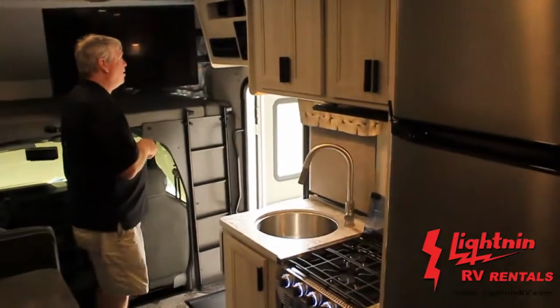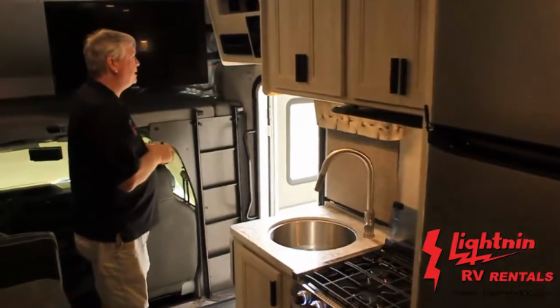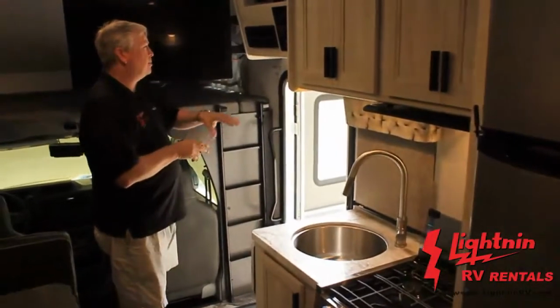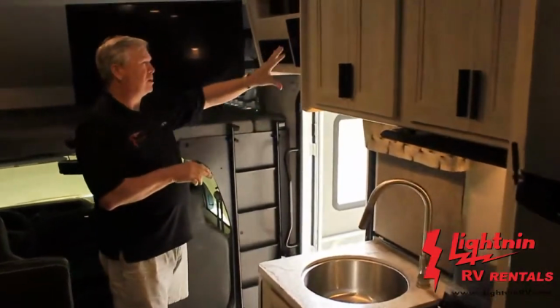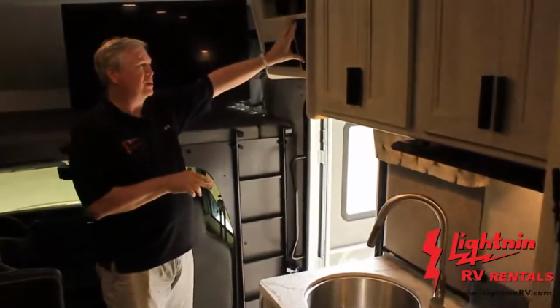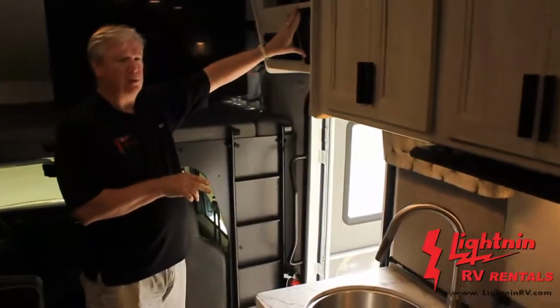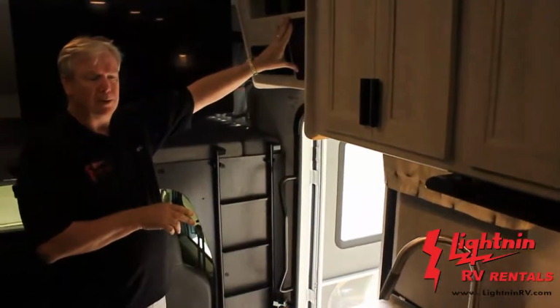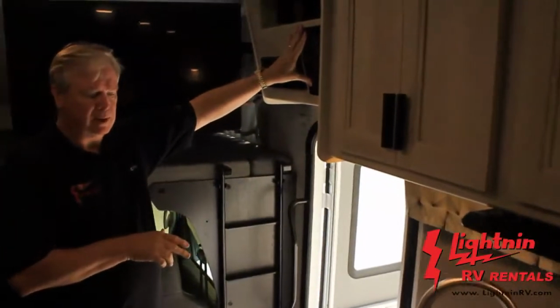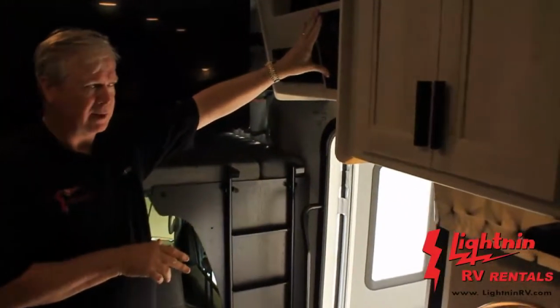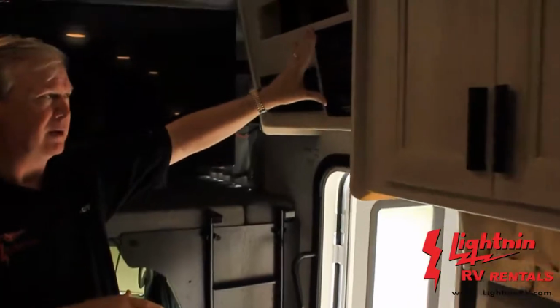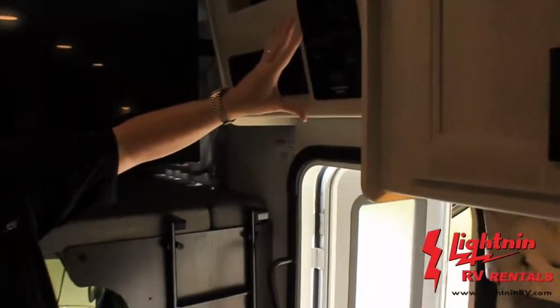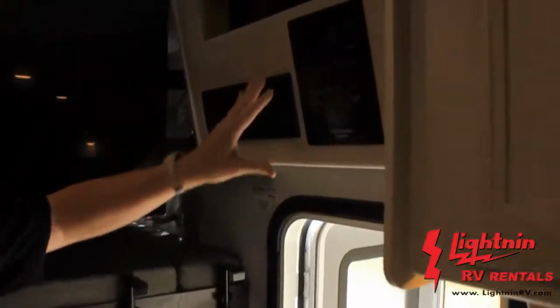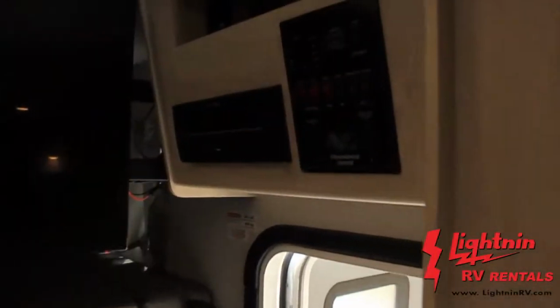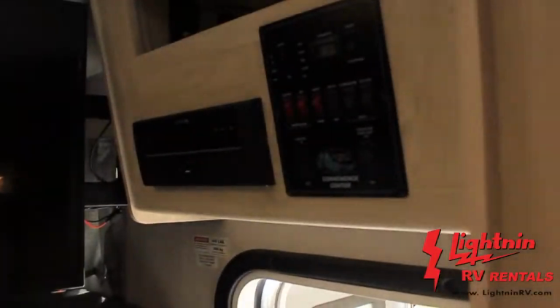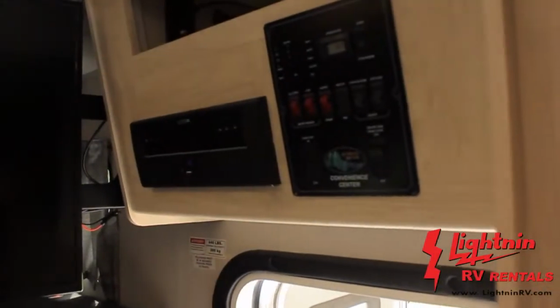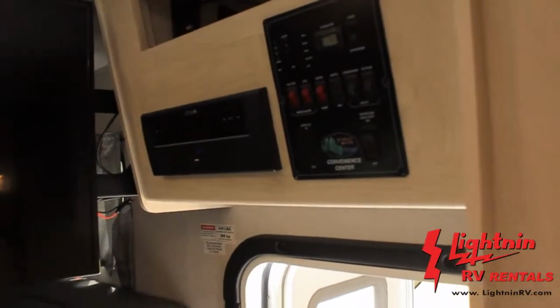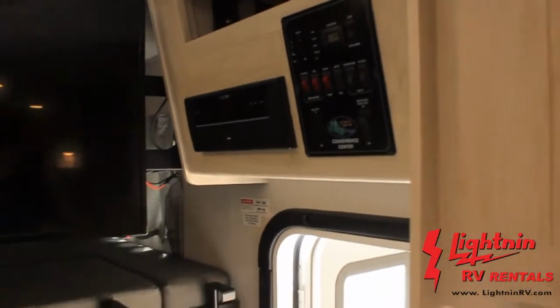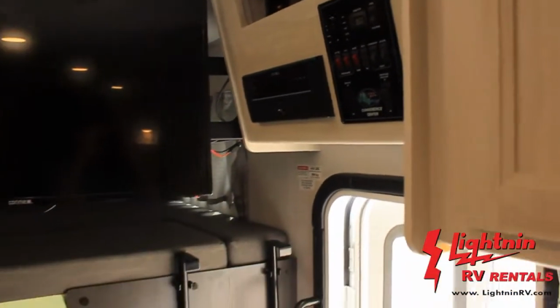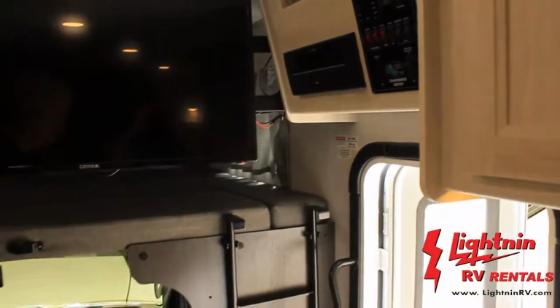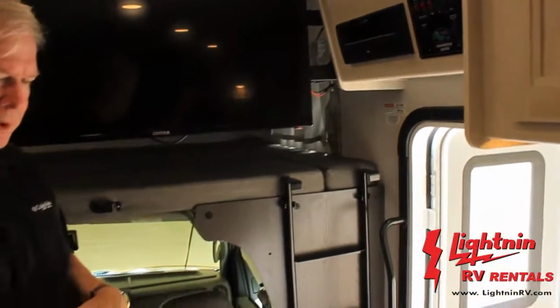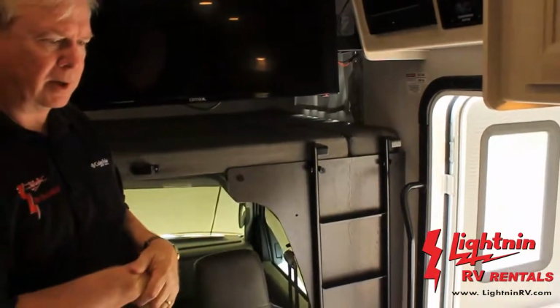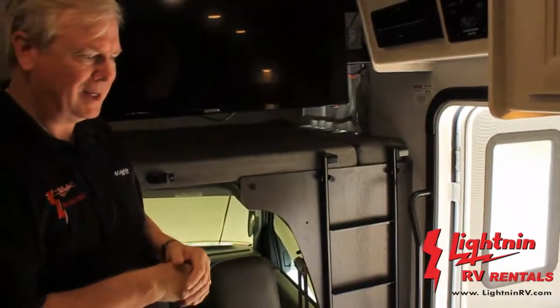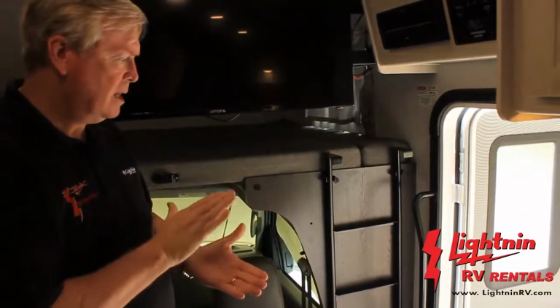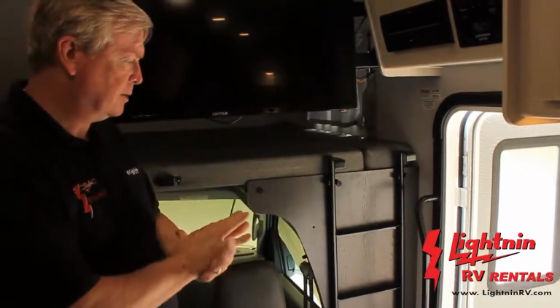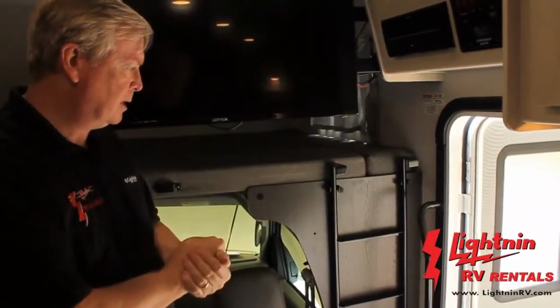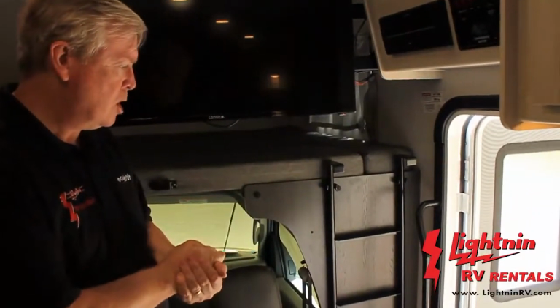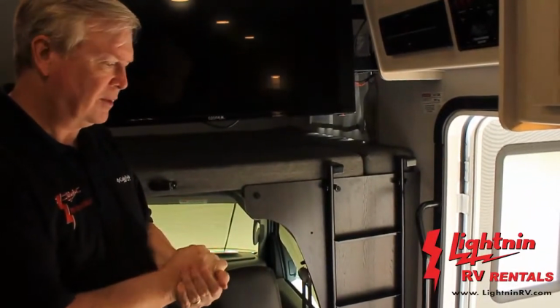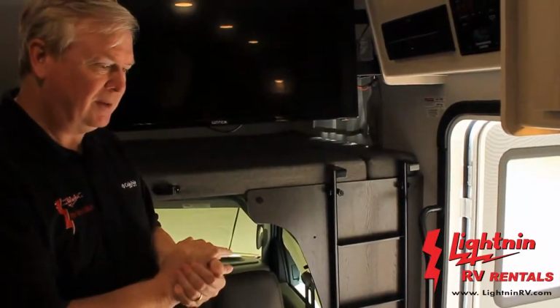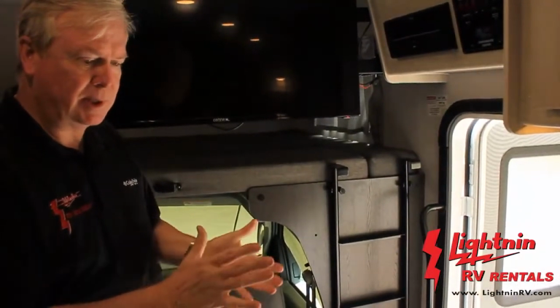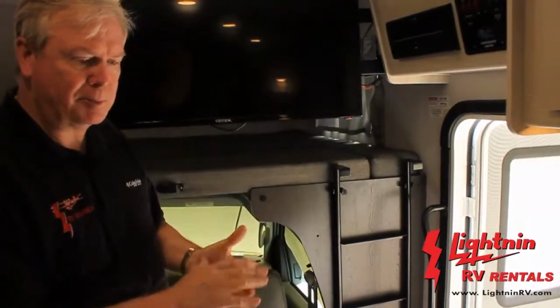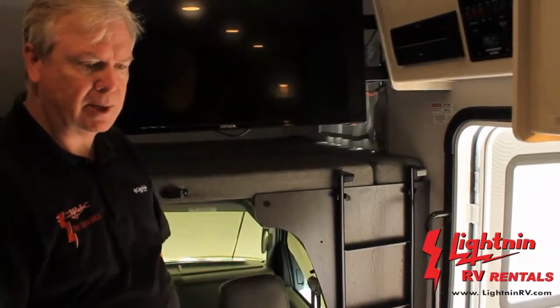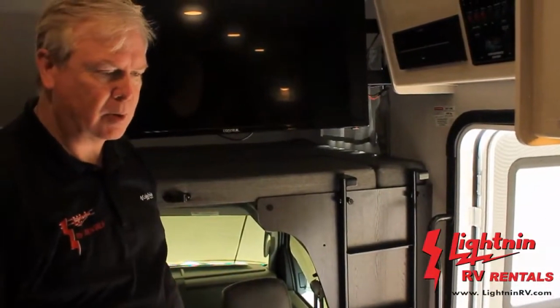On the Sunseeker, pretty much all your controls are in one convenient spot — very easy to operate and very easy to know what's going on with the coach. You can check out our C24 economy, the Sunseeker 2350. No special license required.